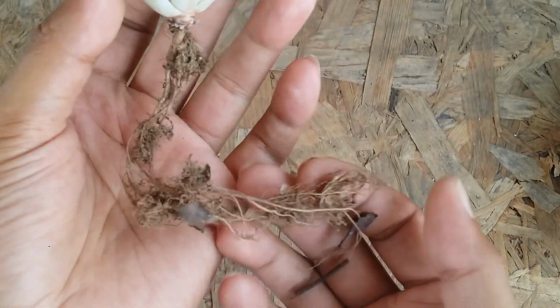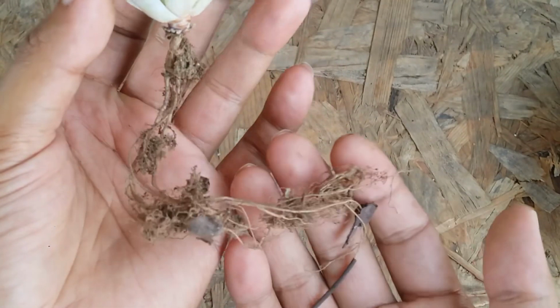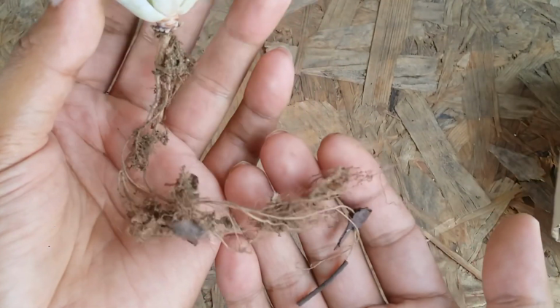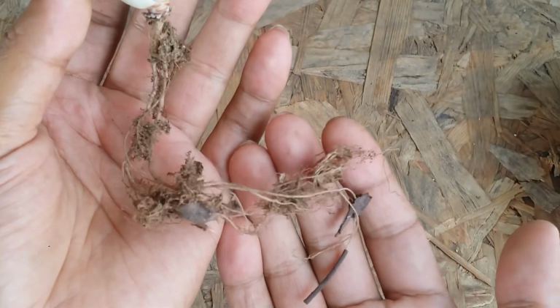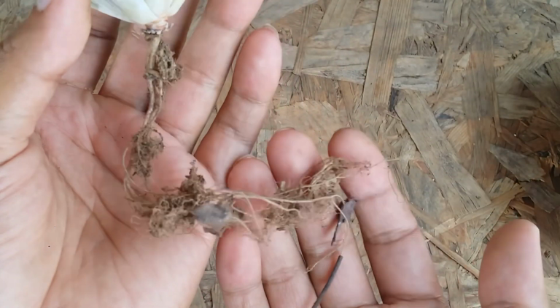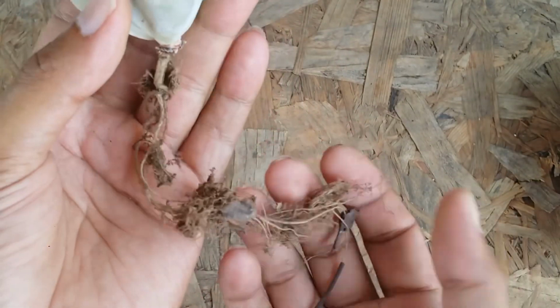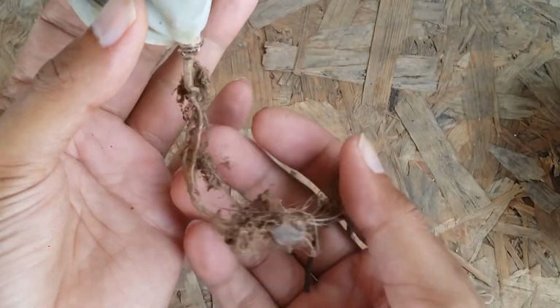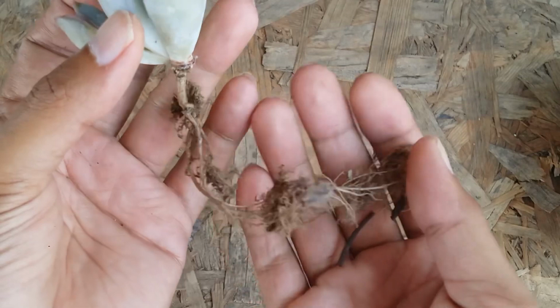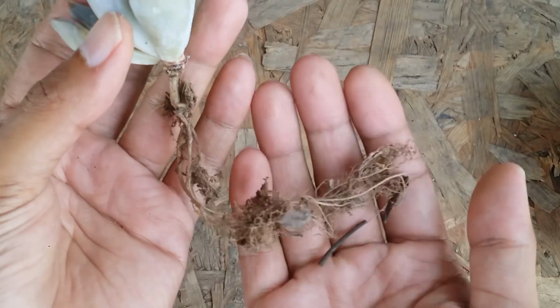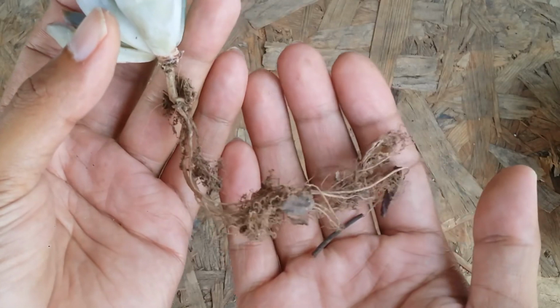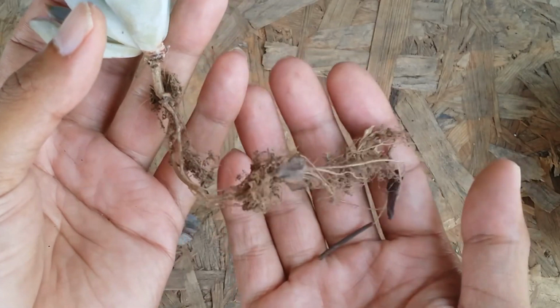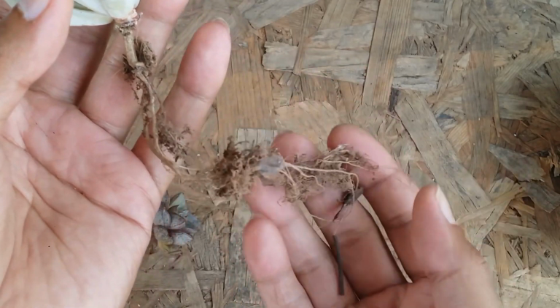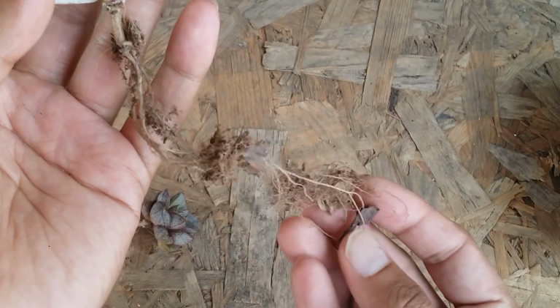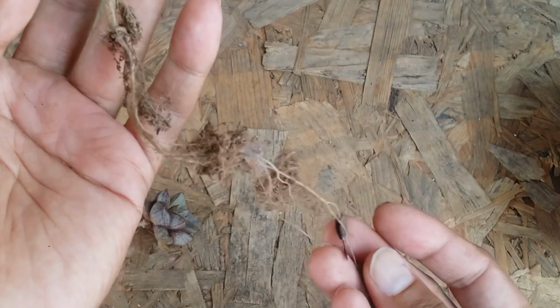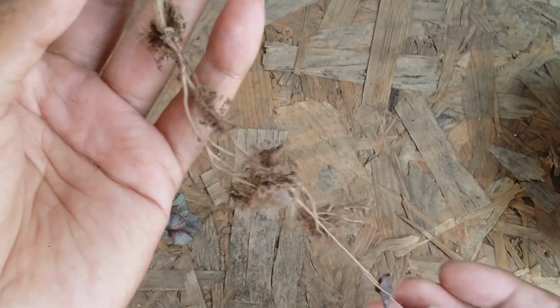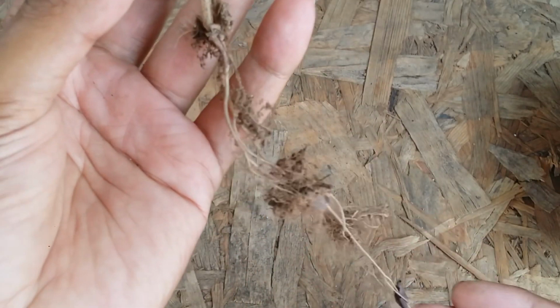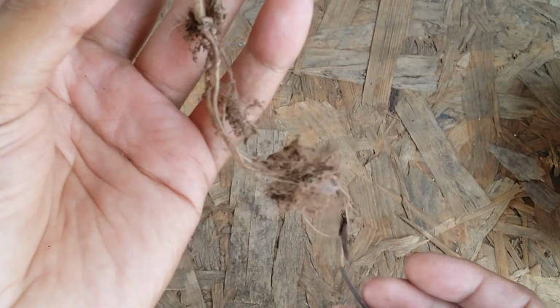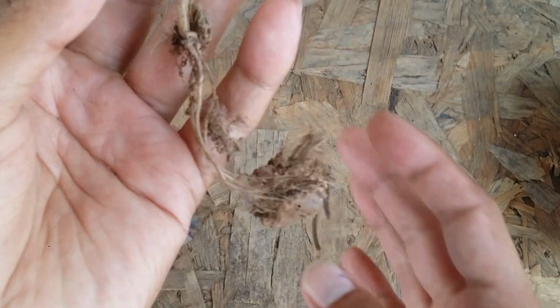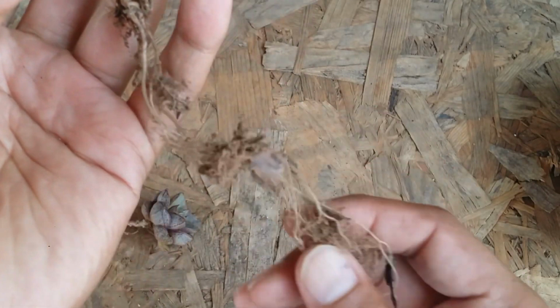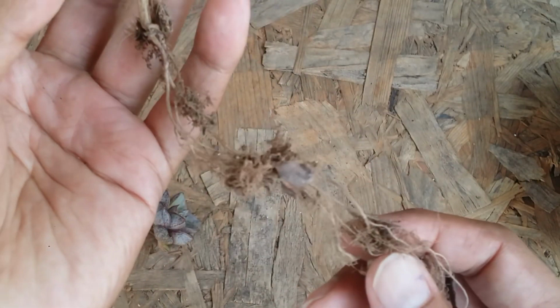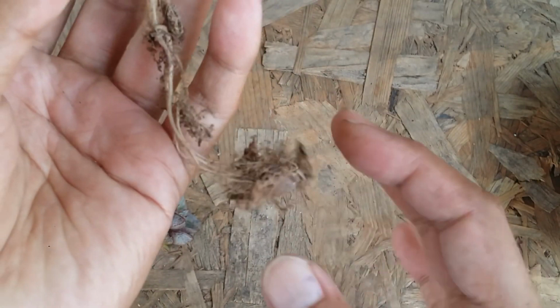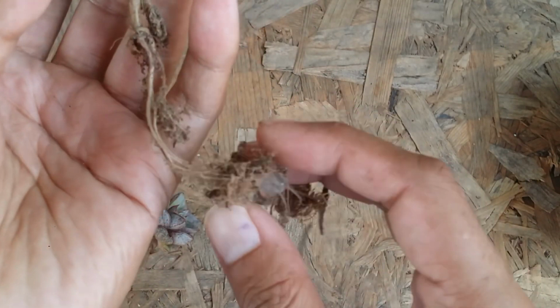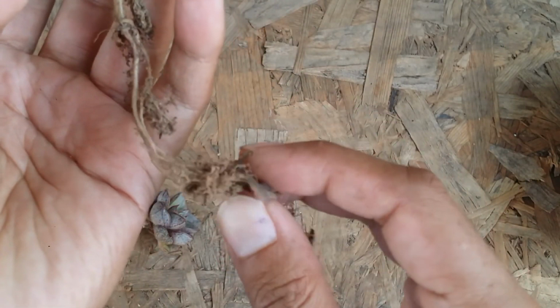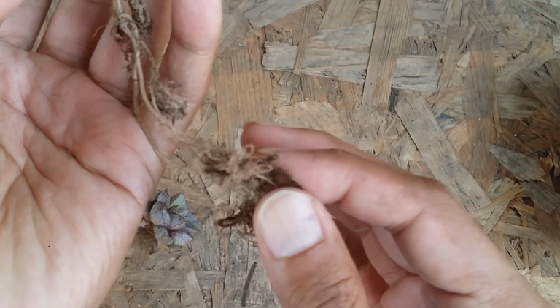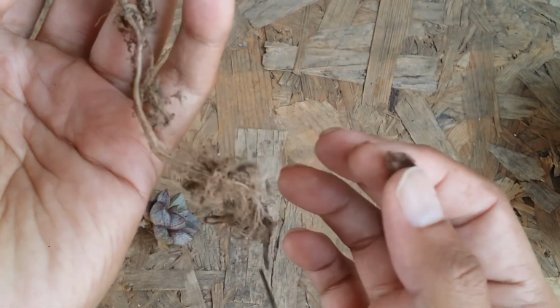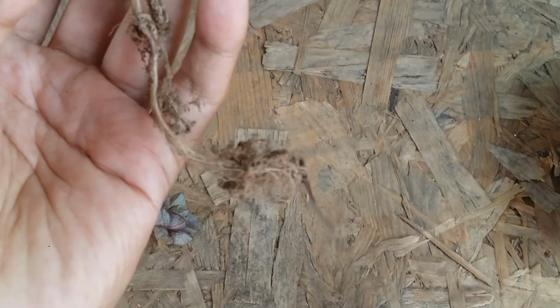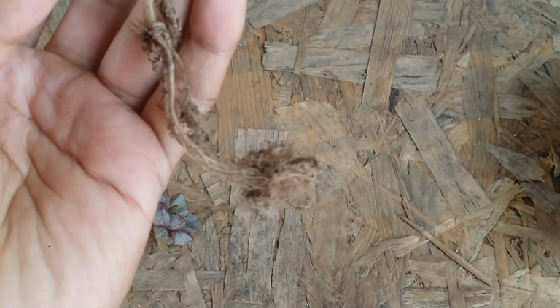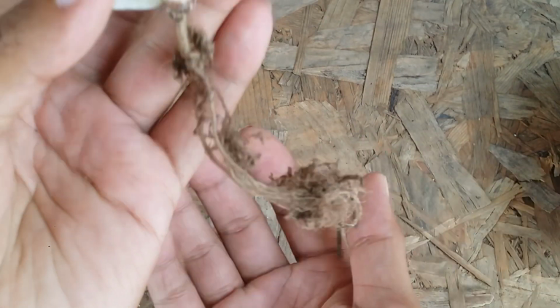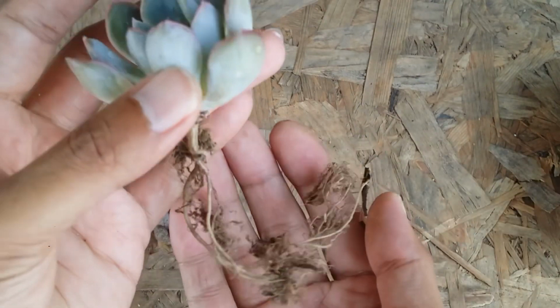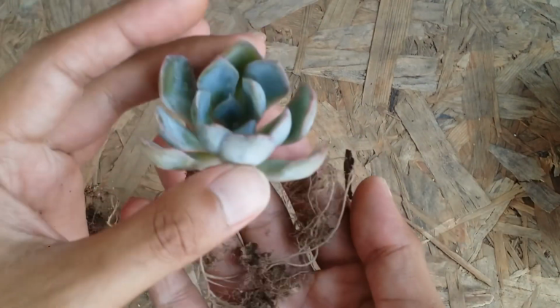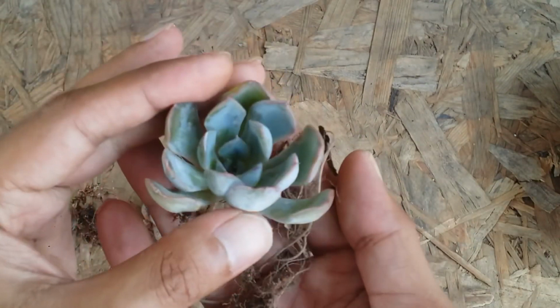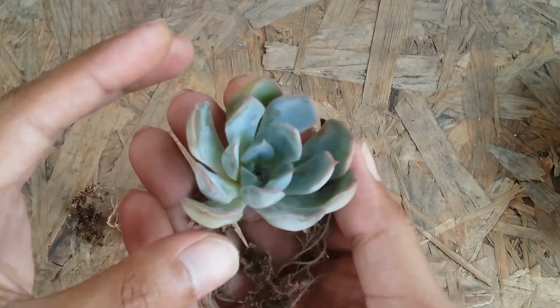These roots that you're seeing are very healthy. Obviously, a lot of times there is going to be a lot of dirt and soil on the roots, so you can clear that to check or examine the roots properly.